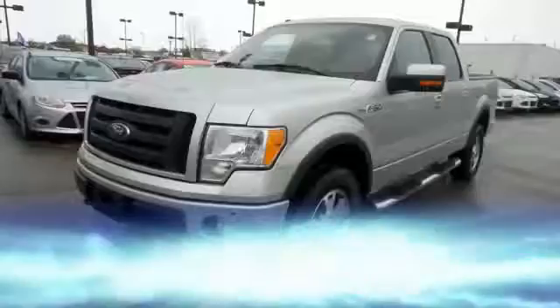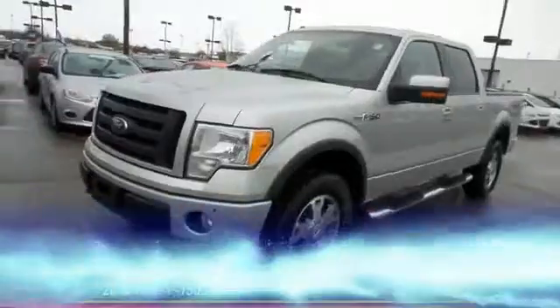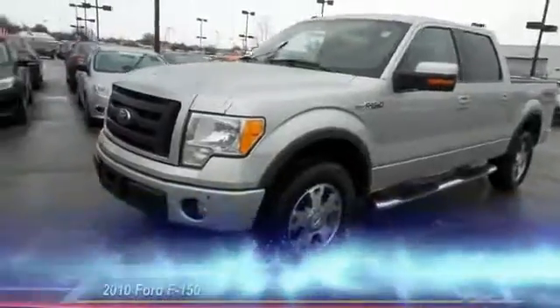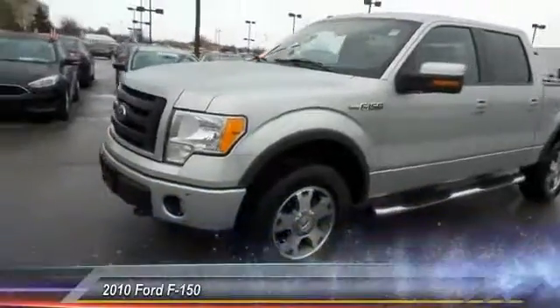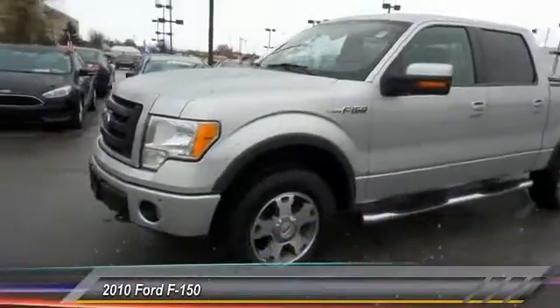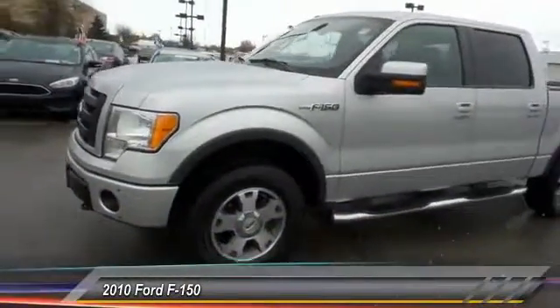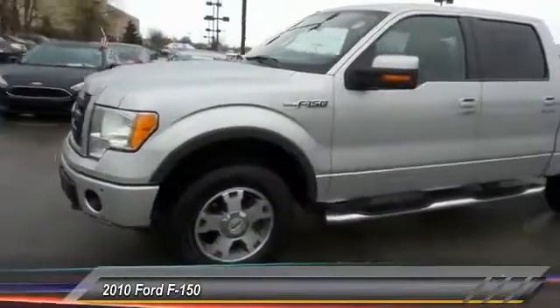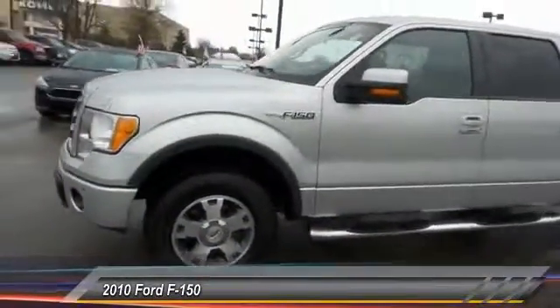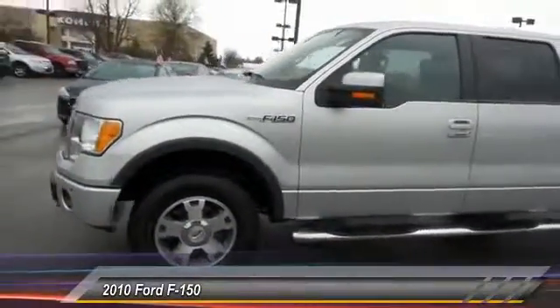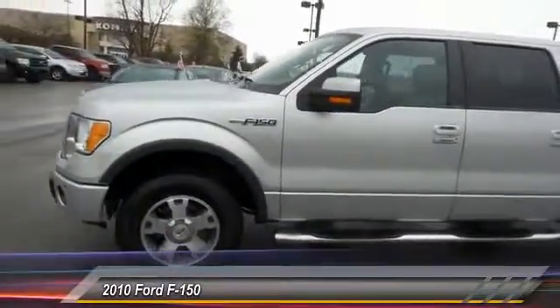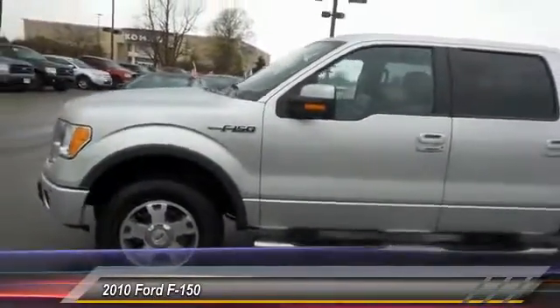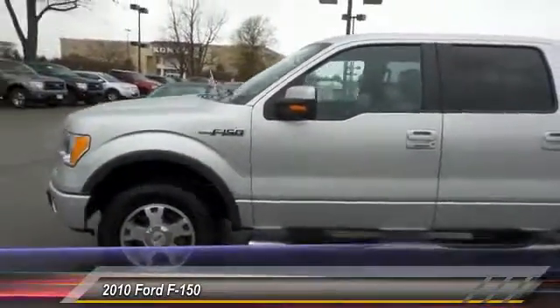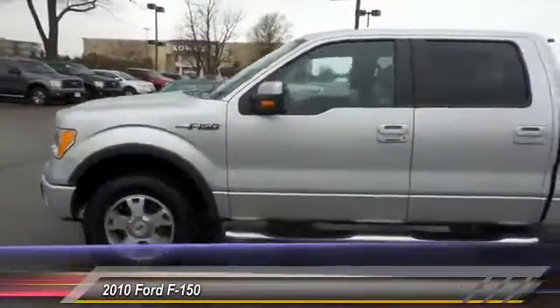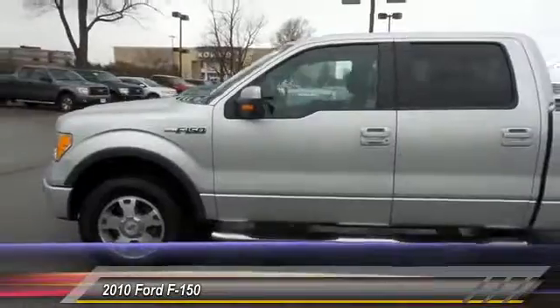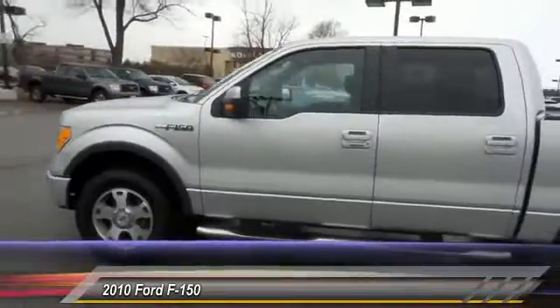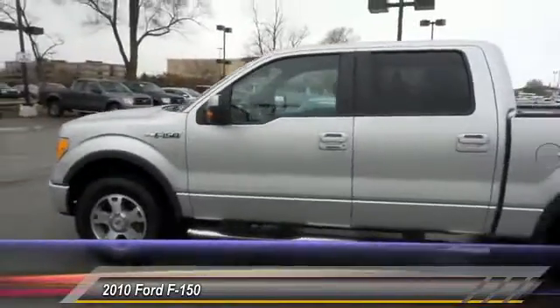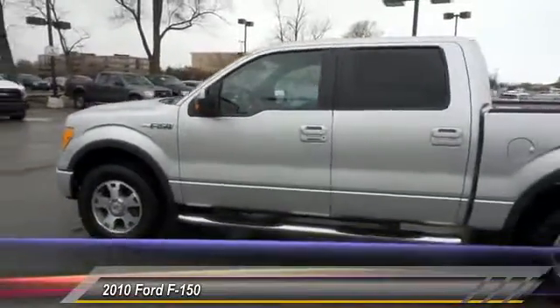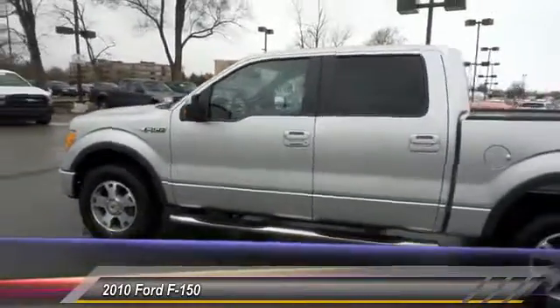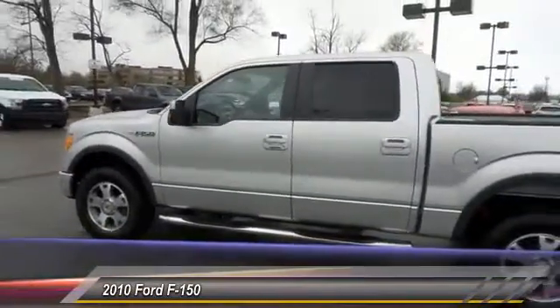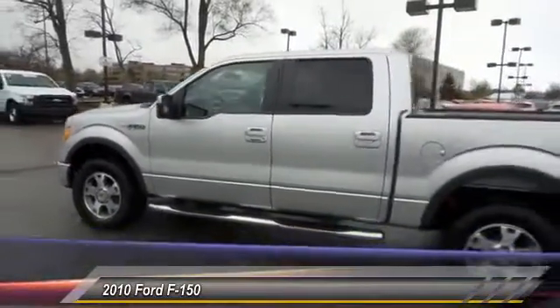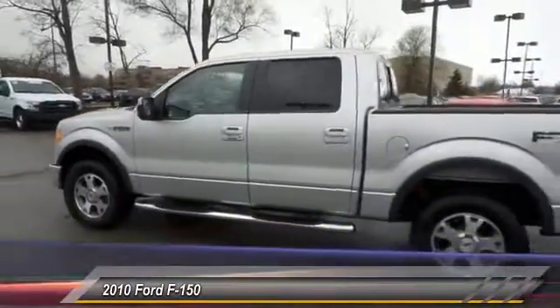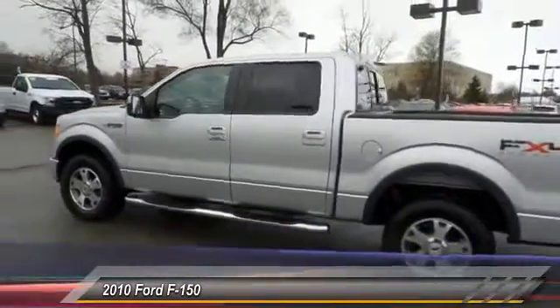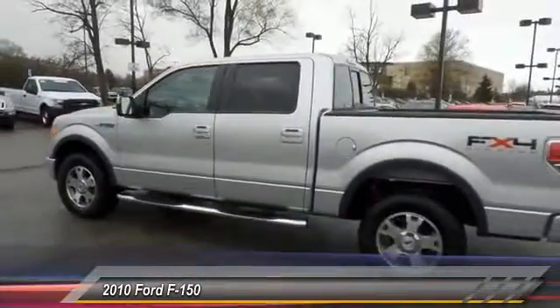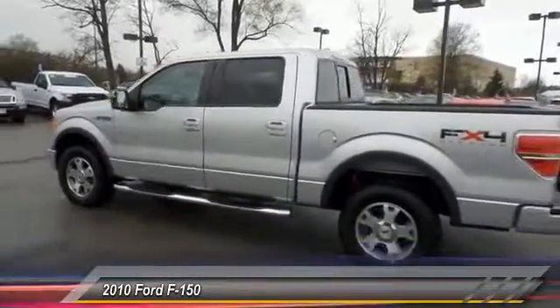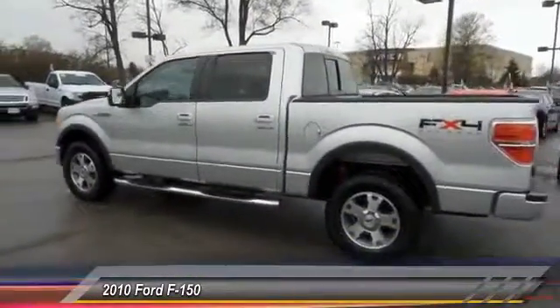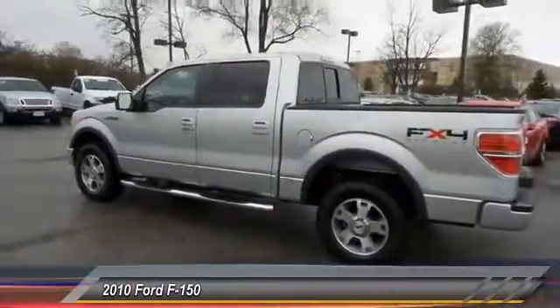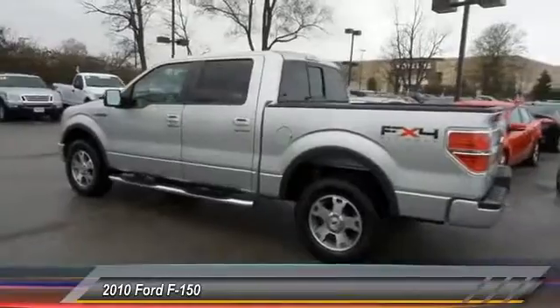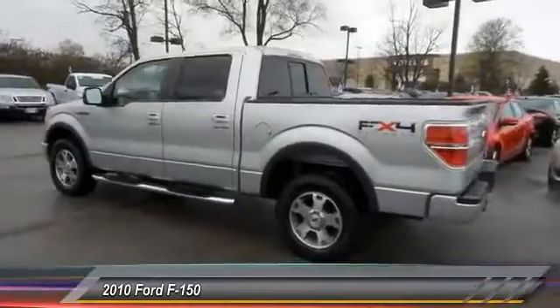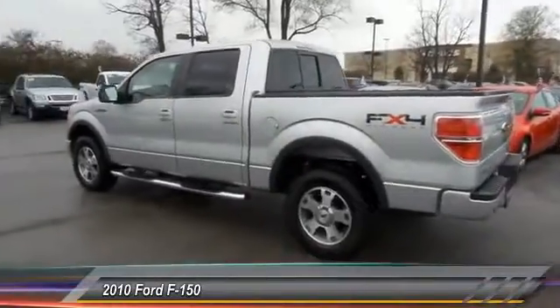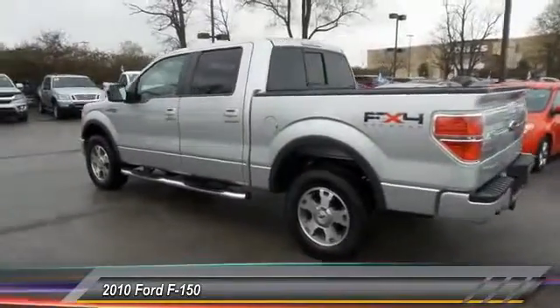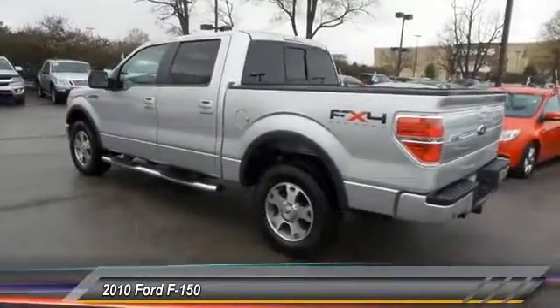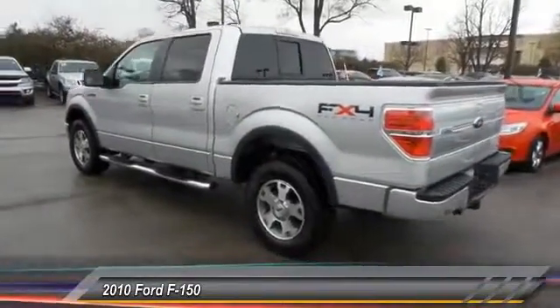The 2010 Ford F-150. A Ford F-150 knows how to handle any situation. It's built to follow orders. No whining. And is priced below $20,000.